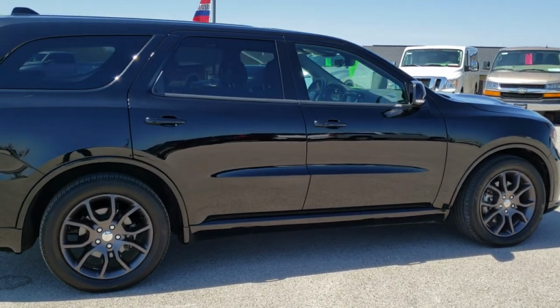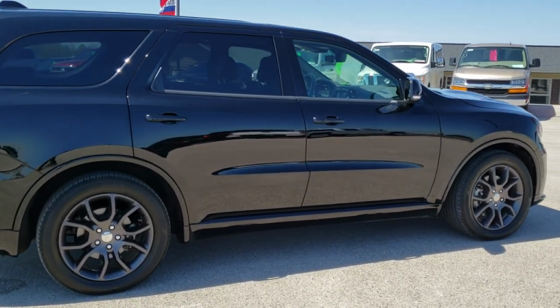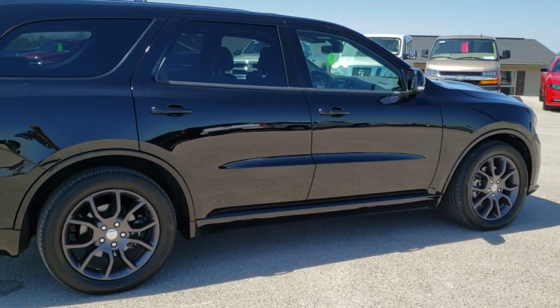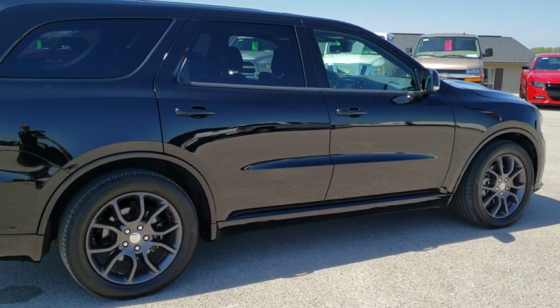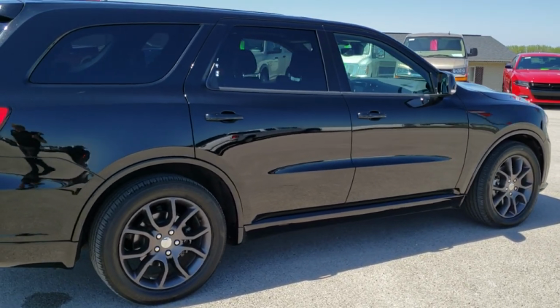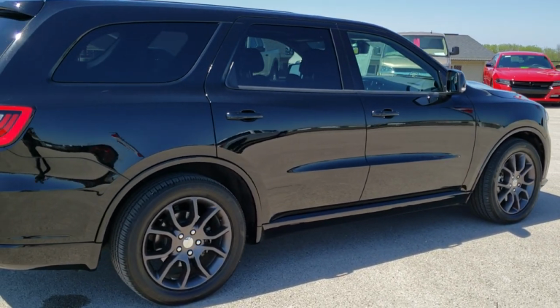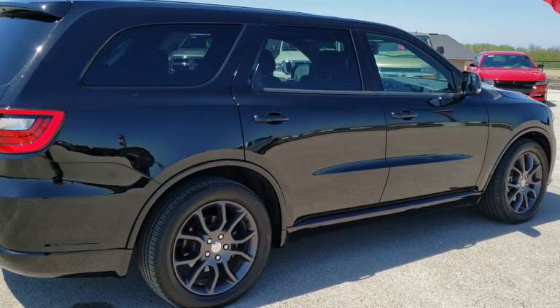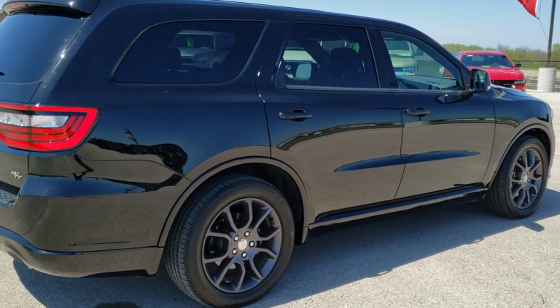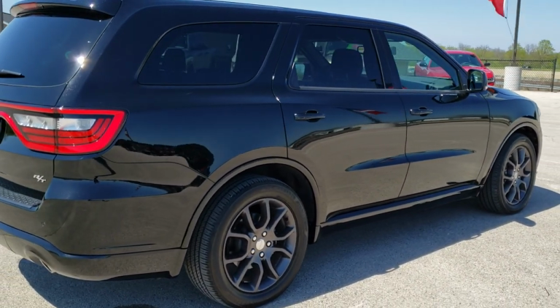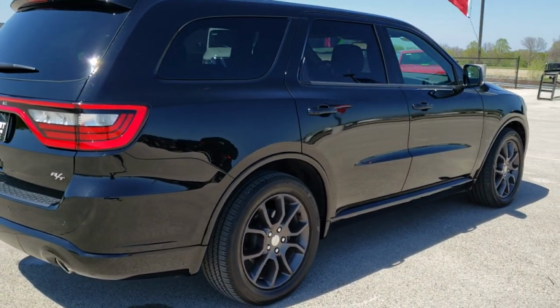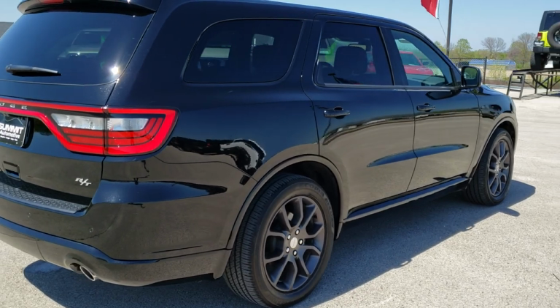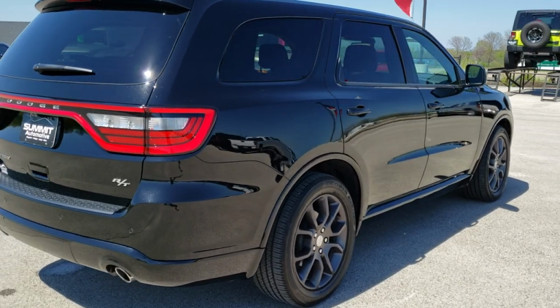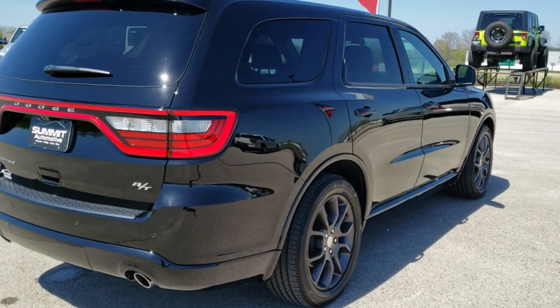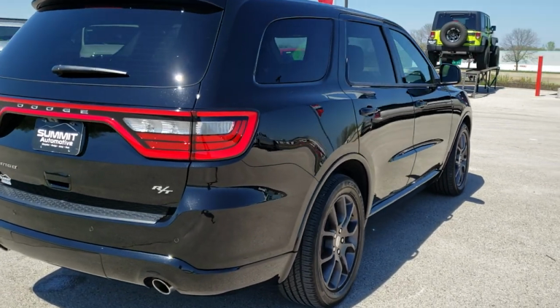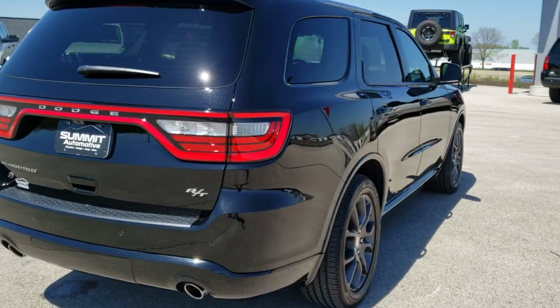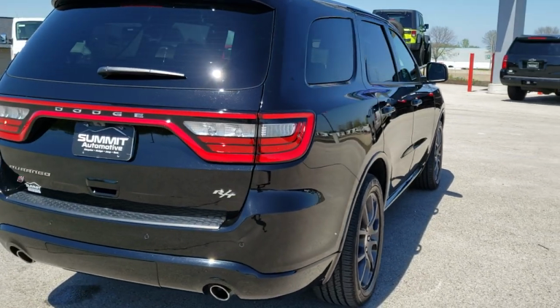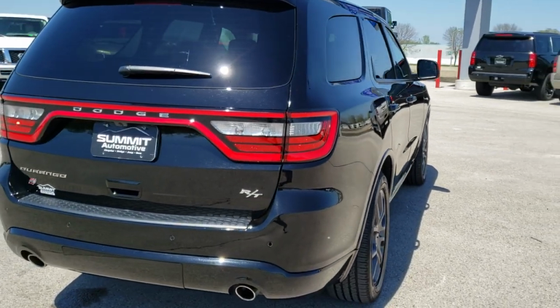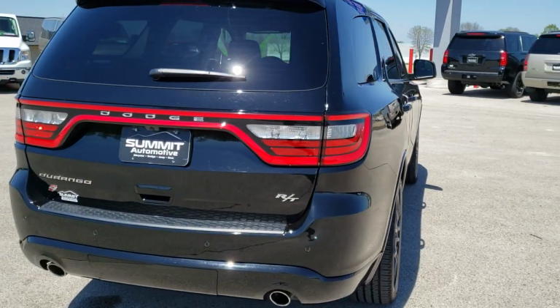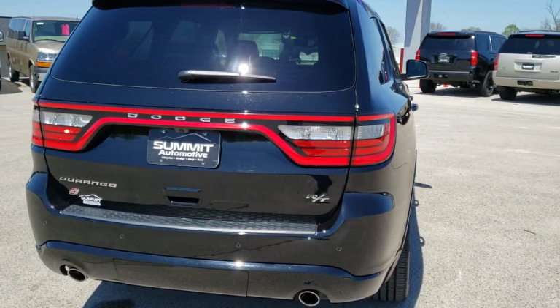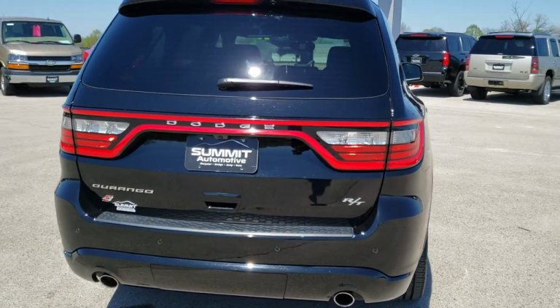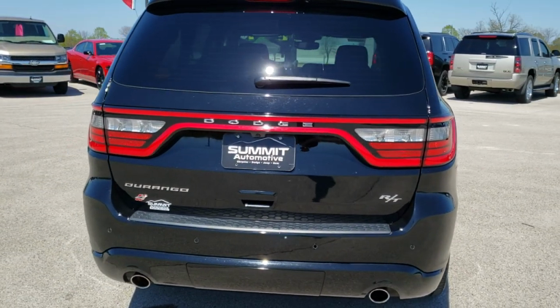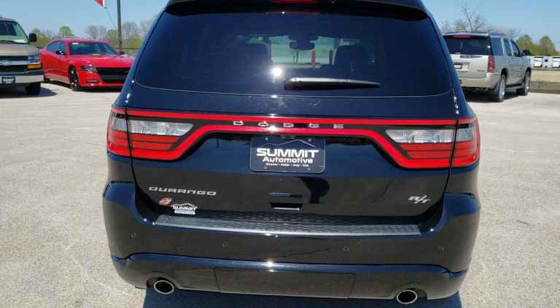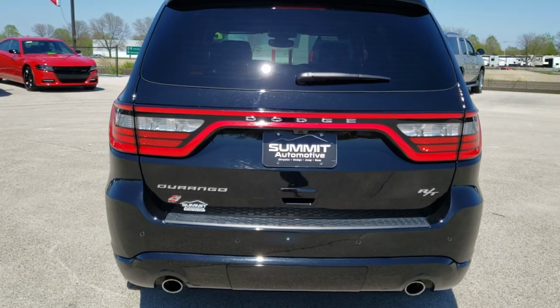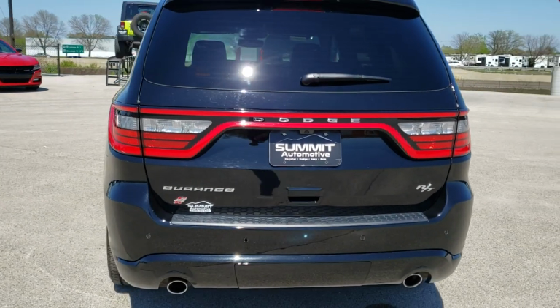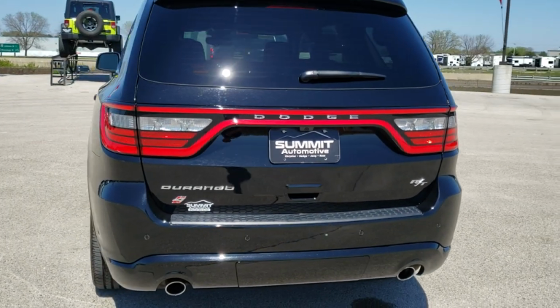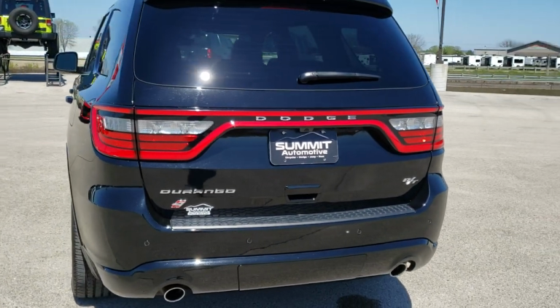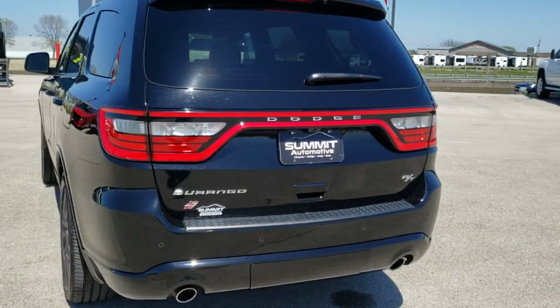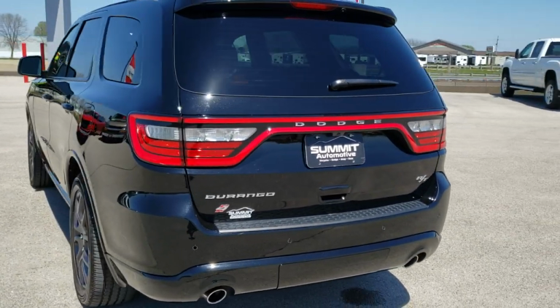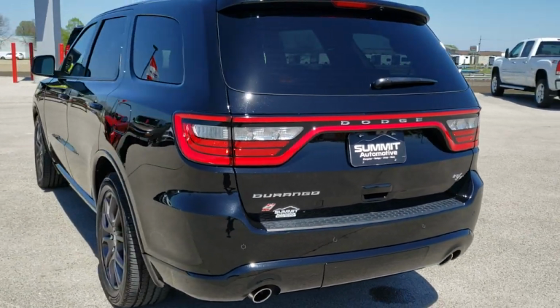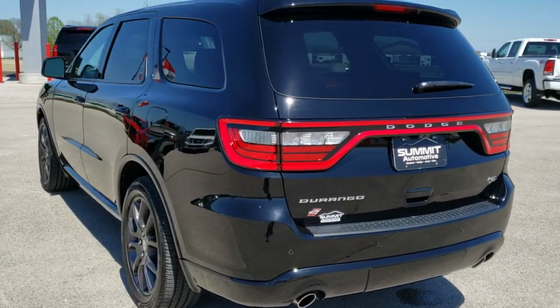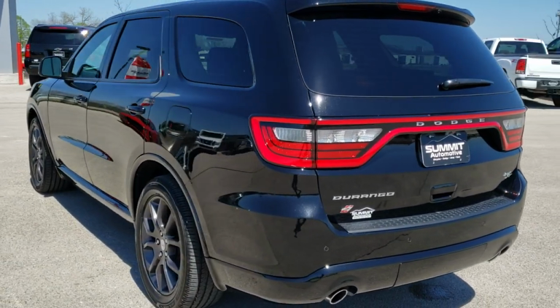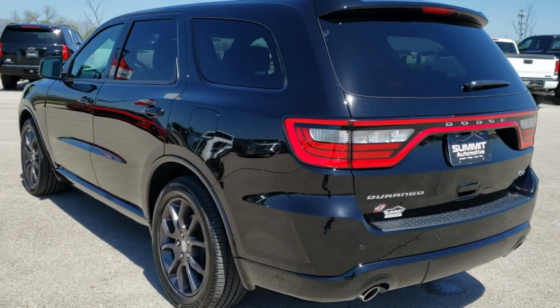It has been fully safetied and inspected by our service shop. It has a fresh oil and filter change. All the fluids have been checked and topped off. The Durango has been fully inspected and is 100% ready to go.